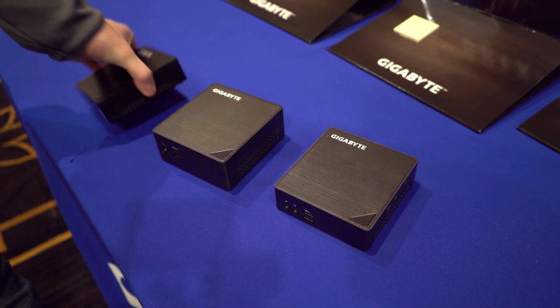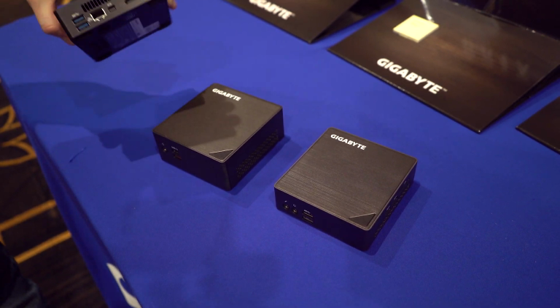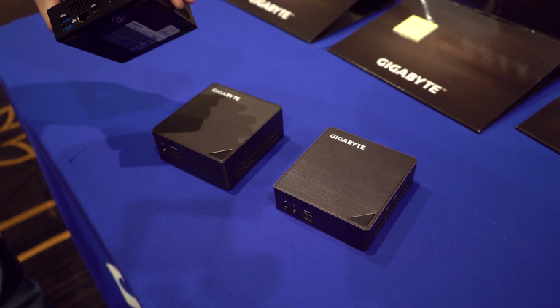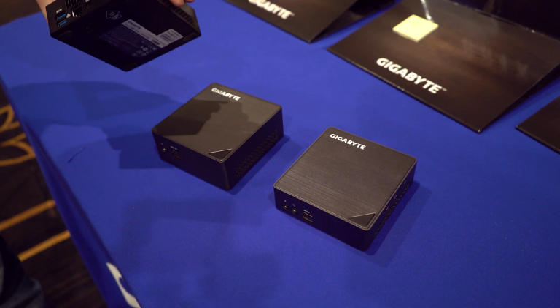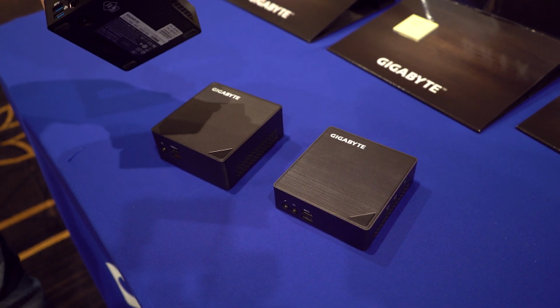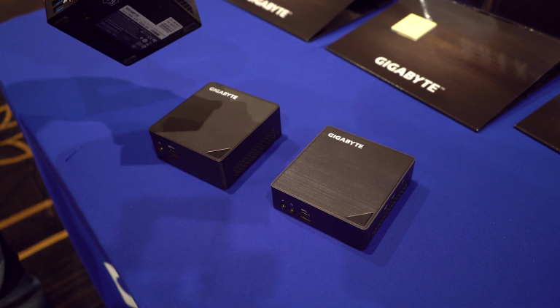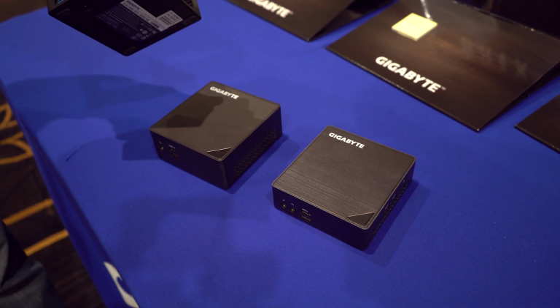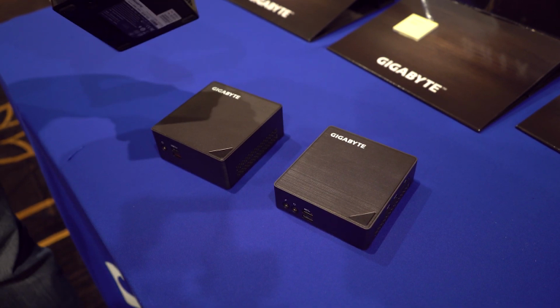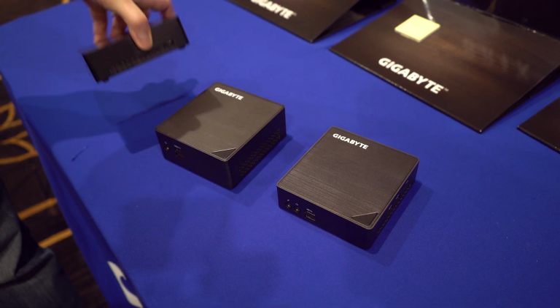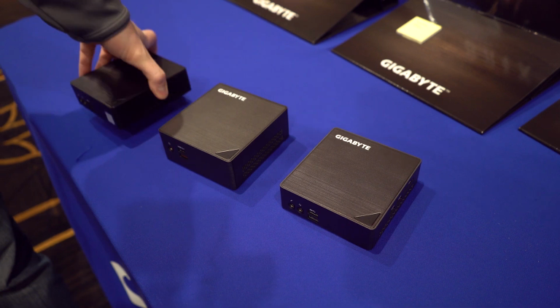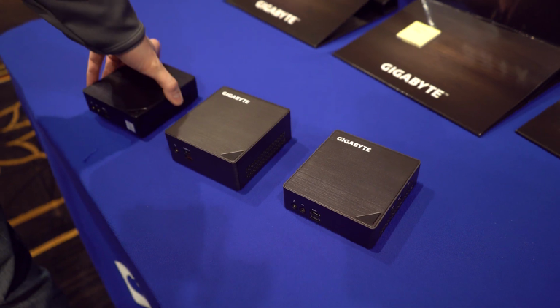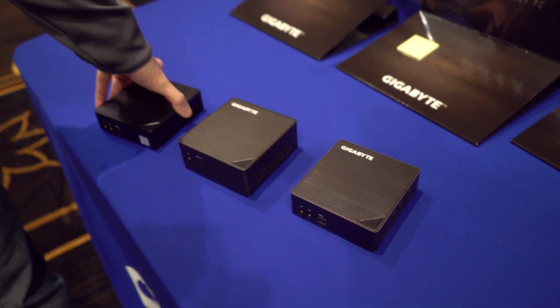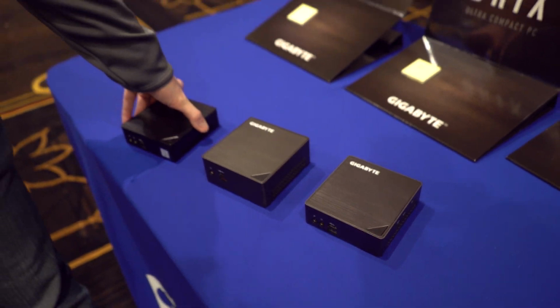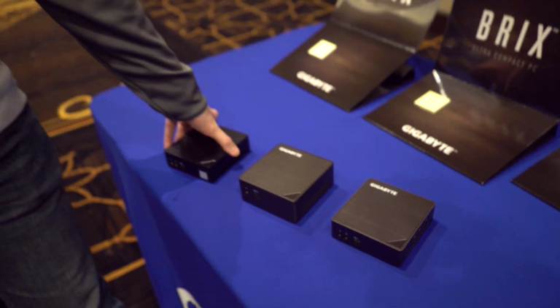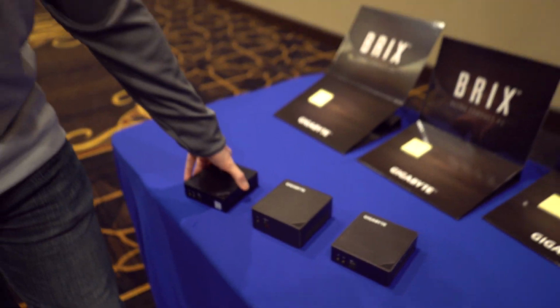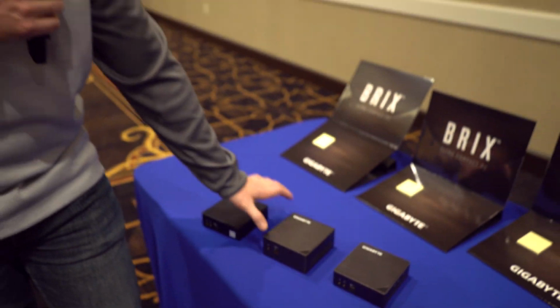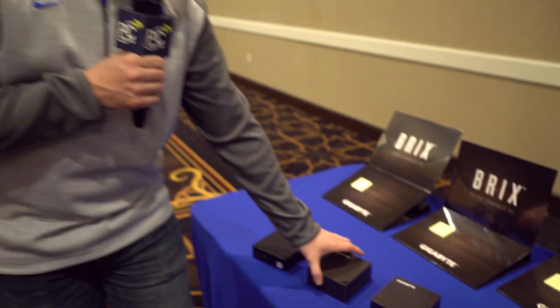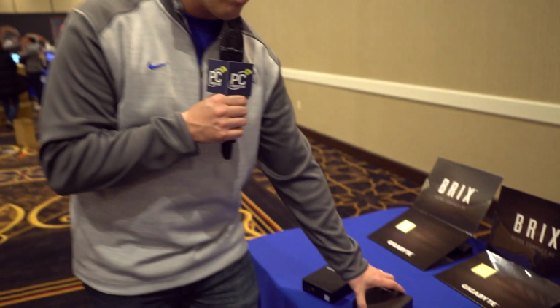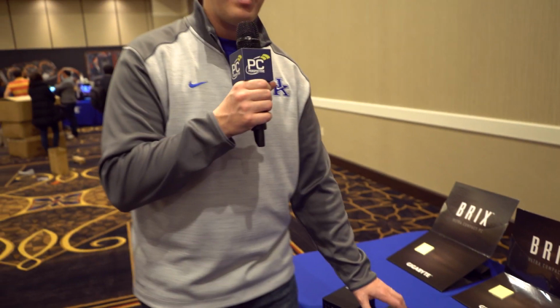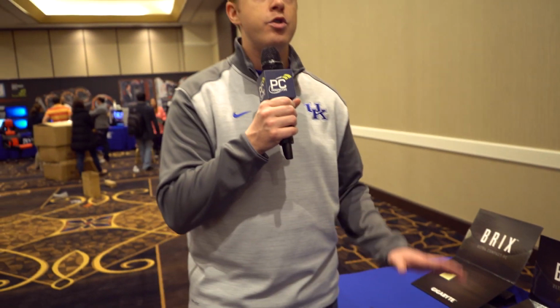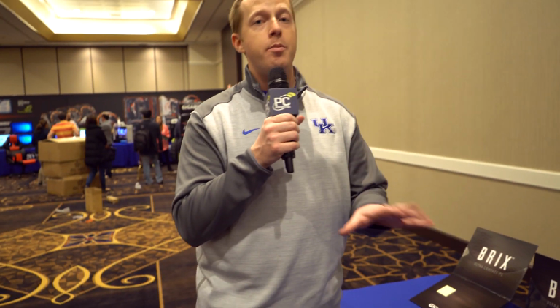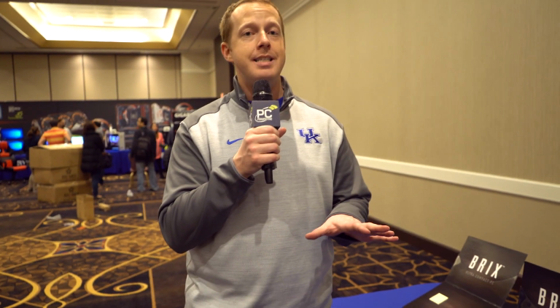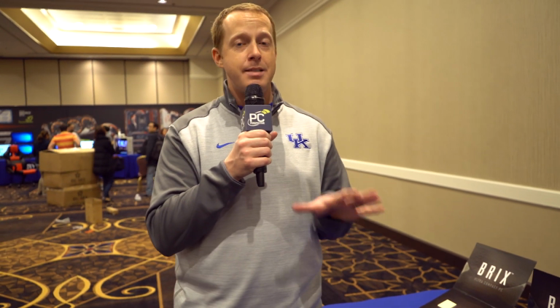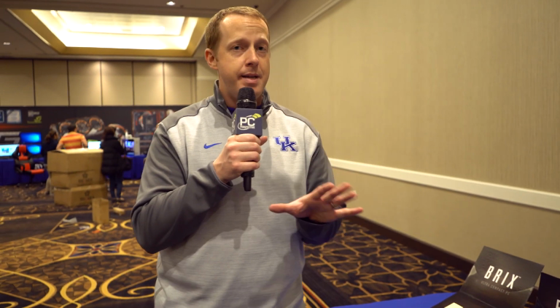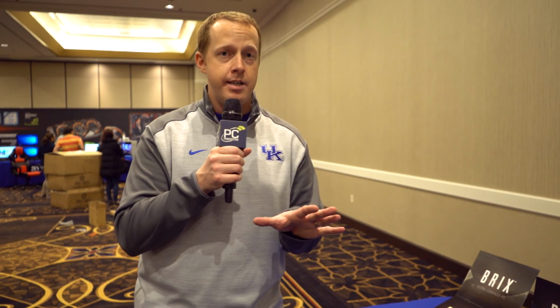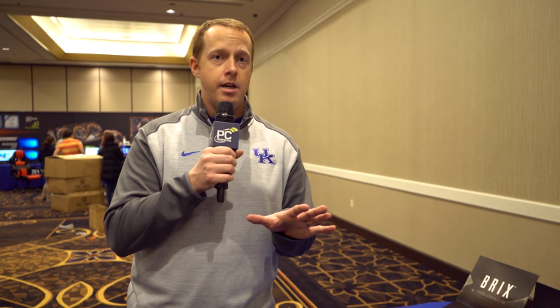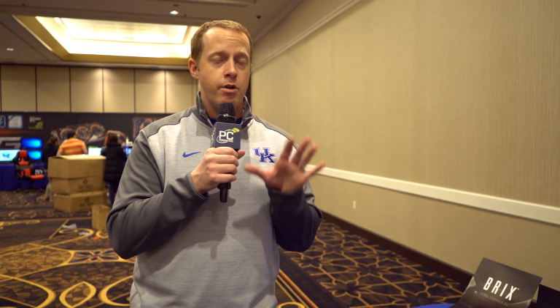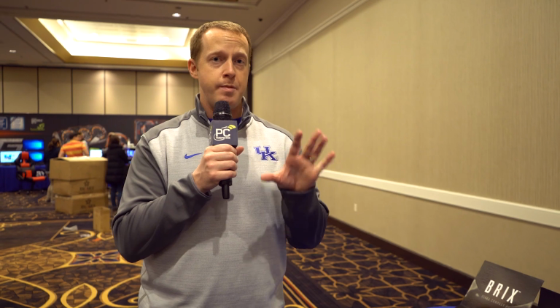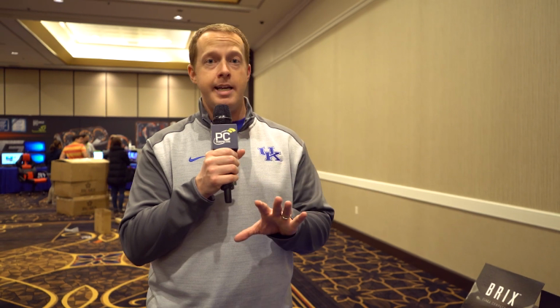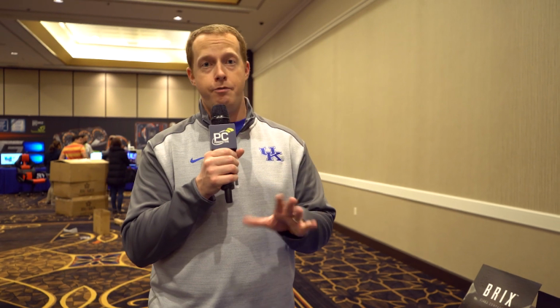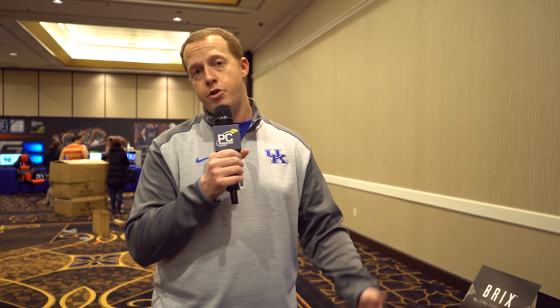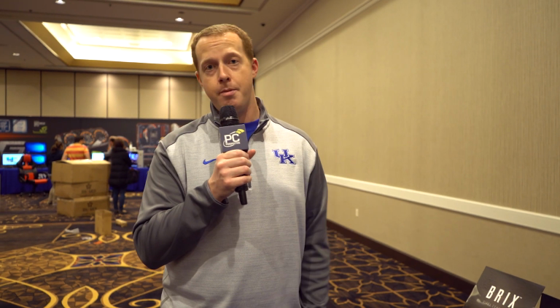There are a lot of different connectivity options here for the updated Bricks with Skylake, and we'll see a lot of these in the first quarter of the year. Pricing is yet to be announced, but if you are a fan of small PCs or mini PCs, there are going to be many for you to choose from.